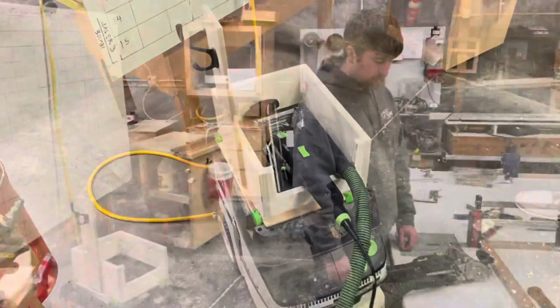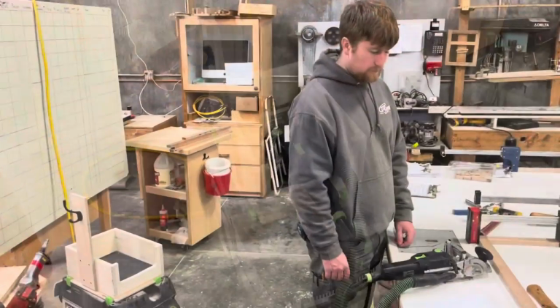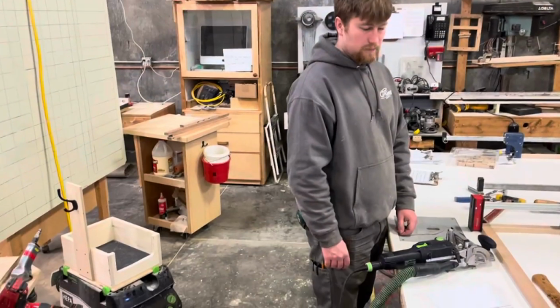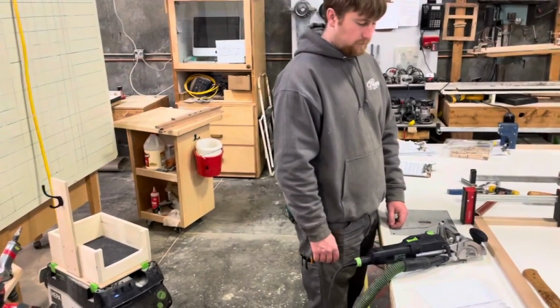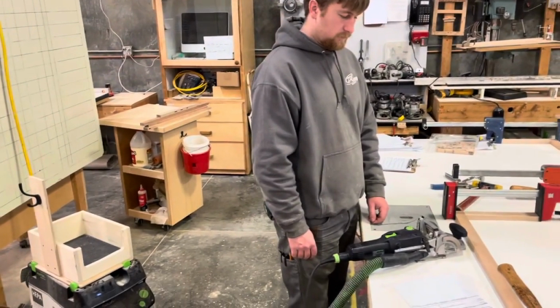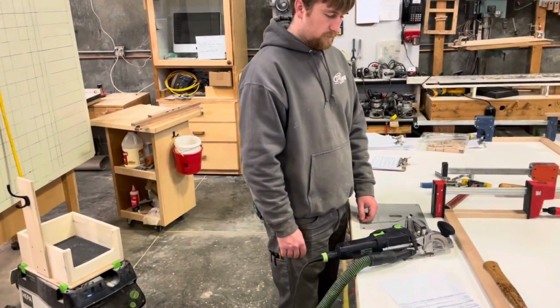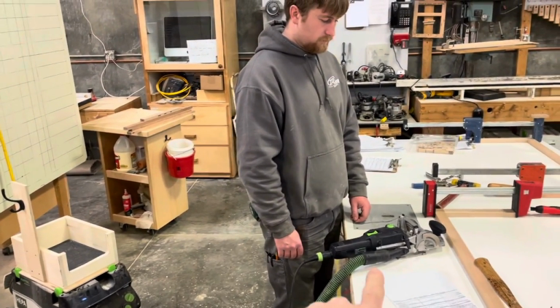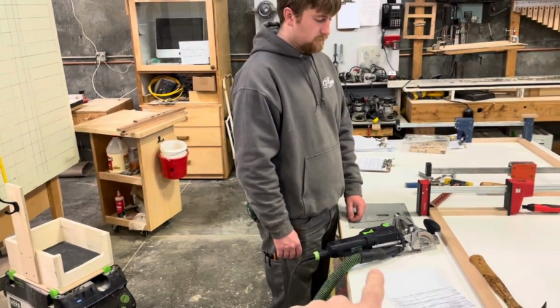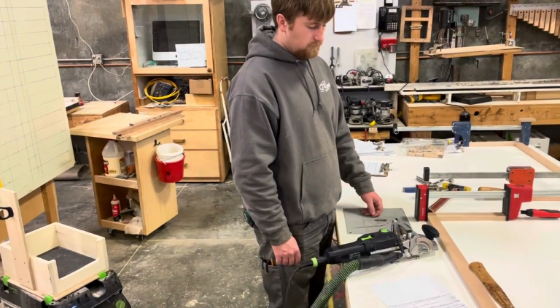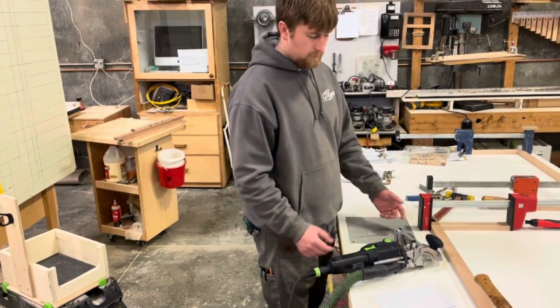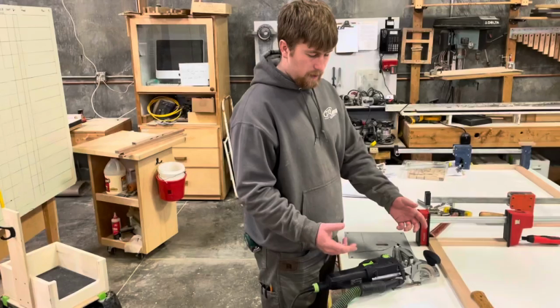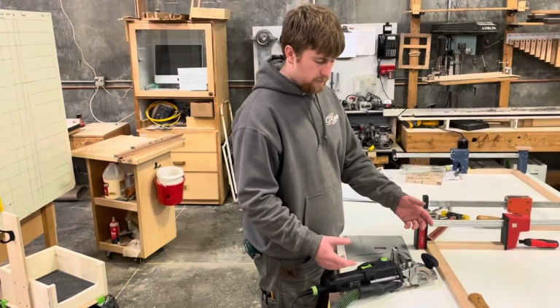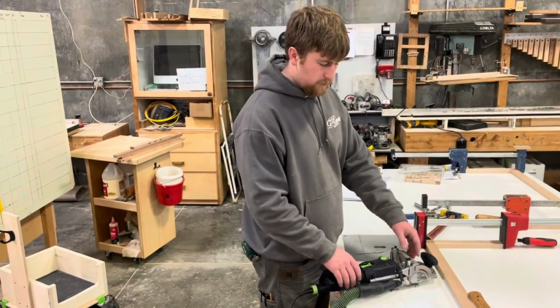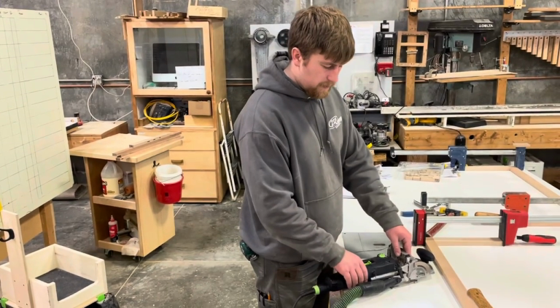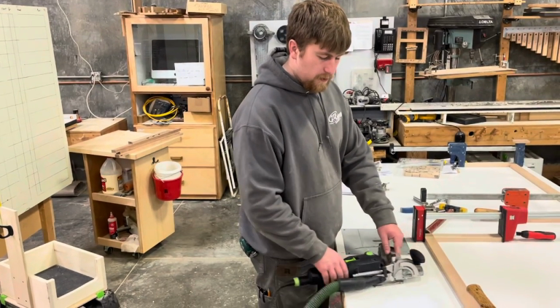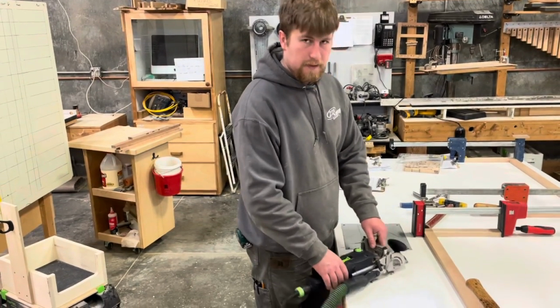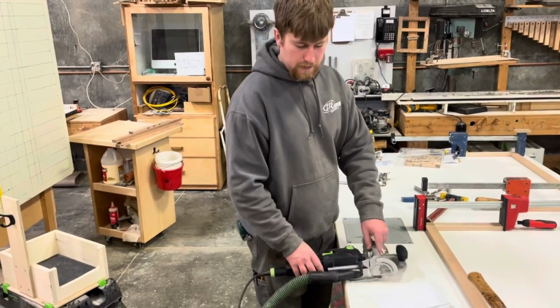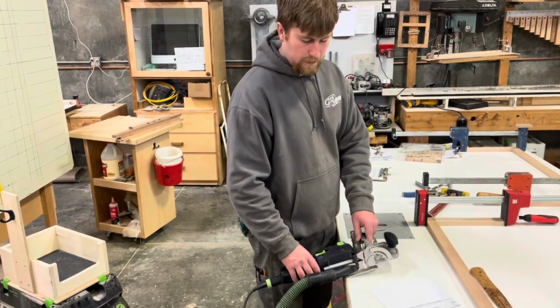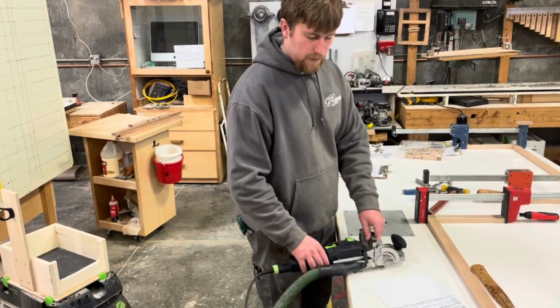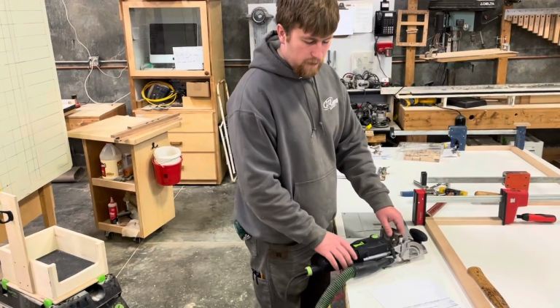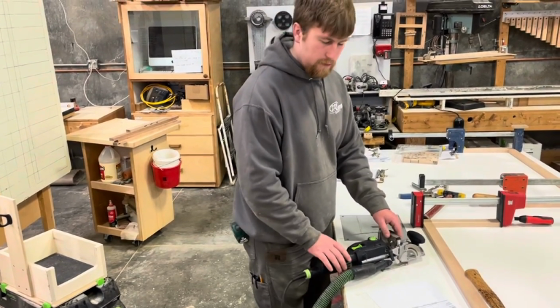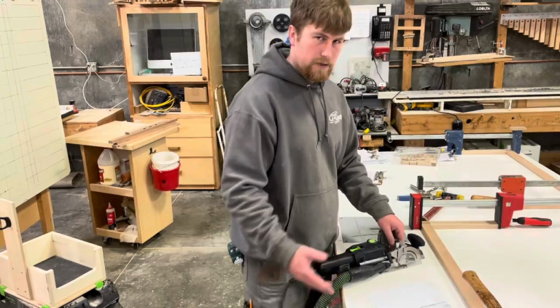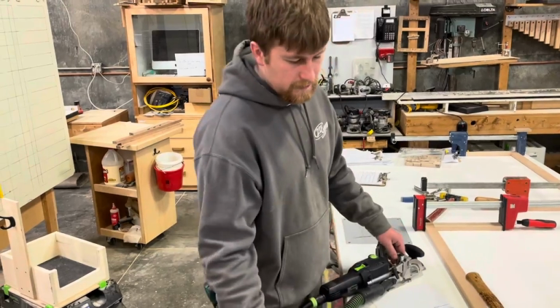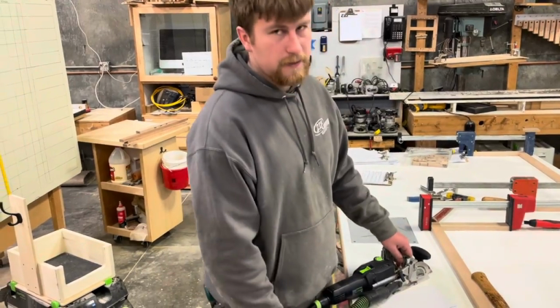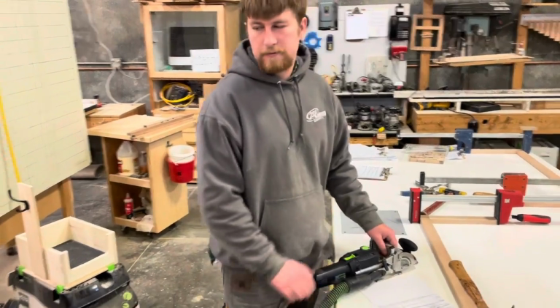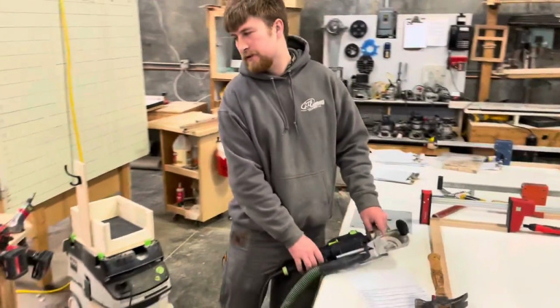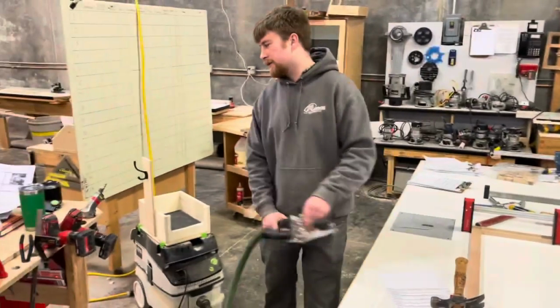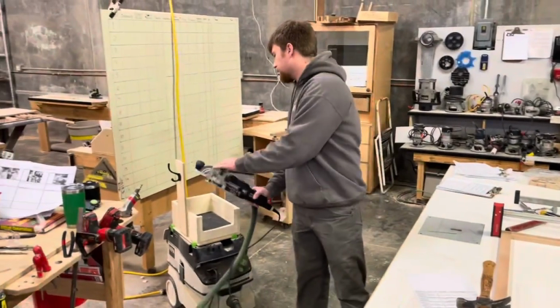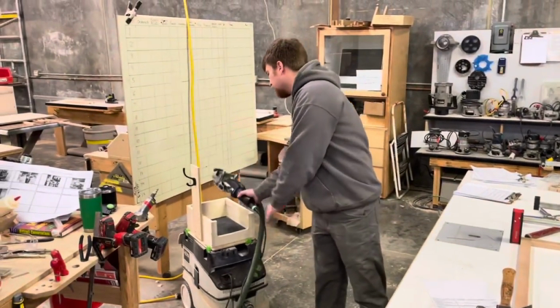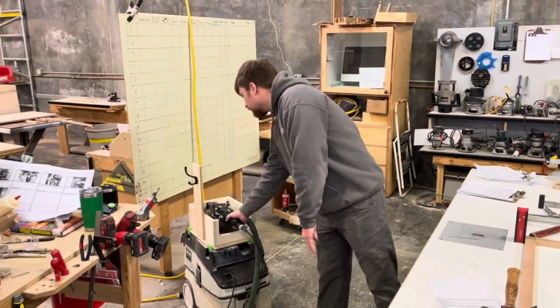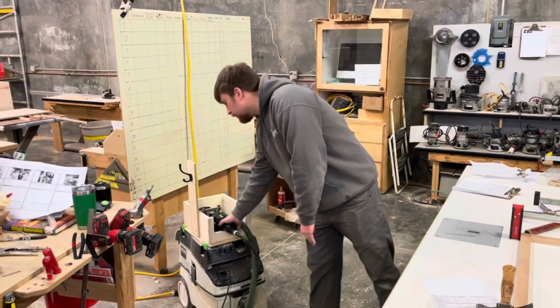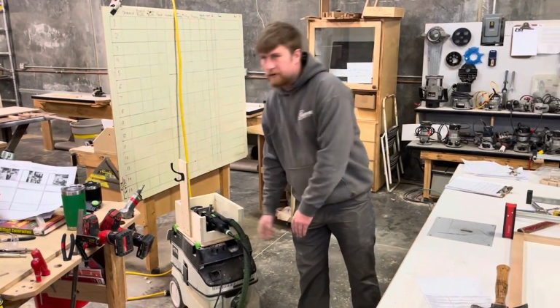Nick, why don't you tell everybody why we don't want to just leave it on the bench? Just because it has a tendency to either slip or fall or let something happen. Yes, we just wanted to make it over and put it away.